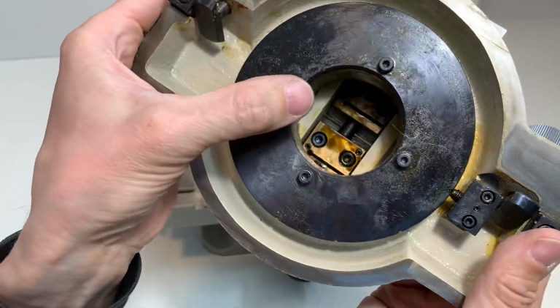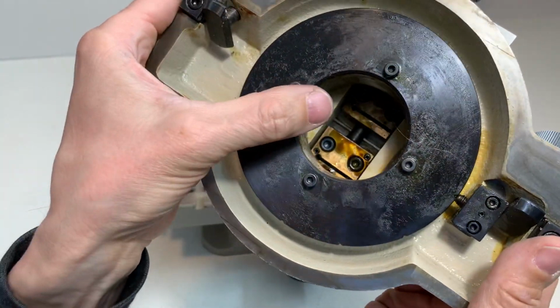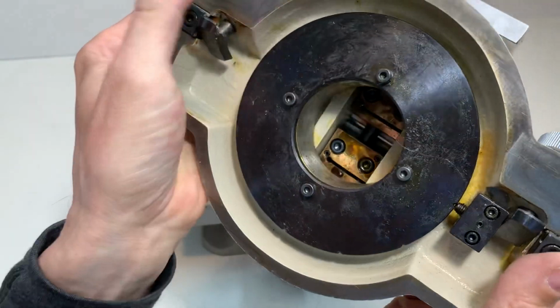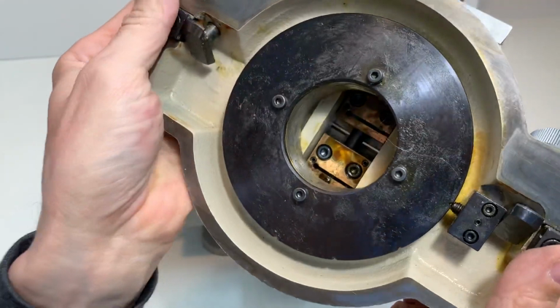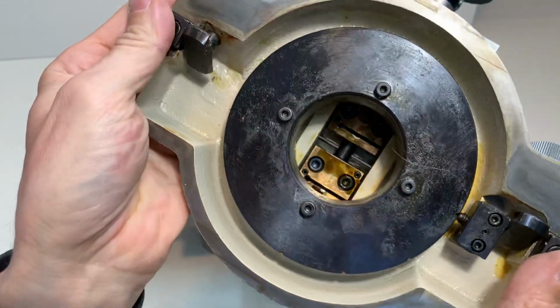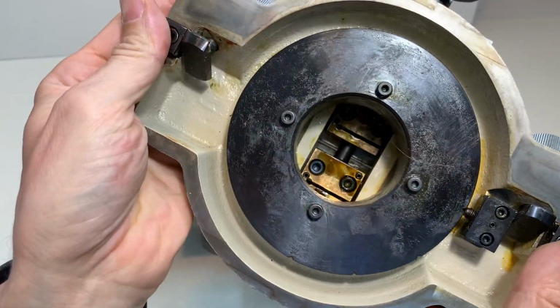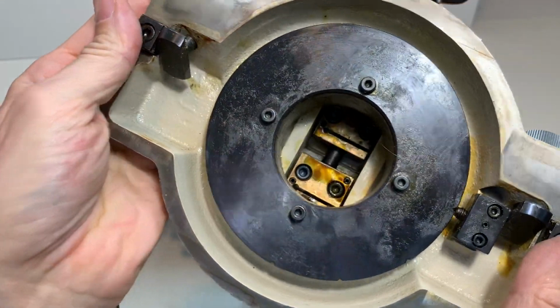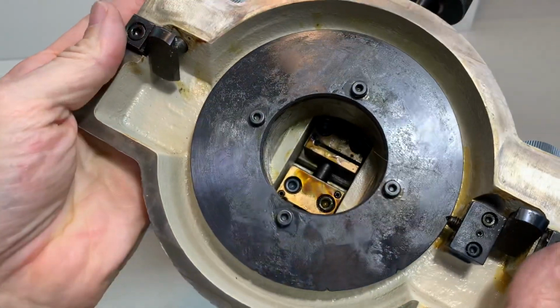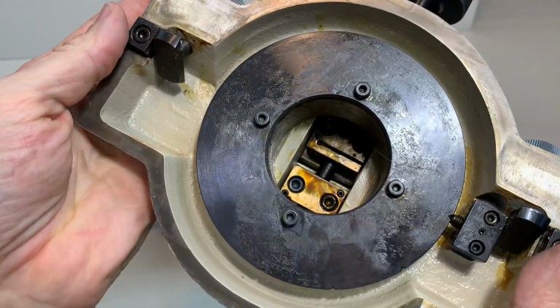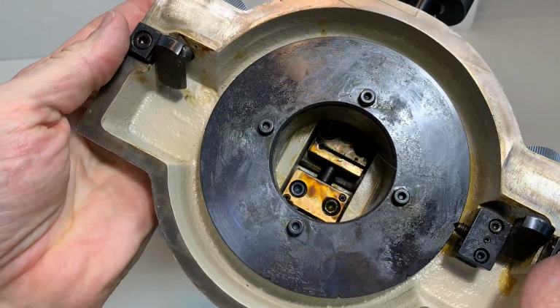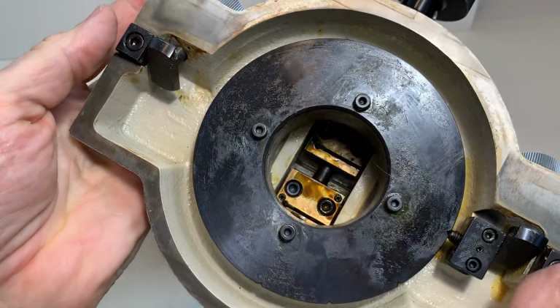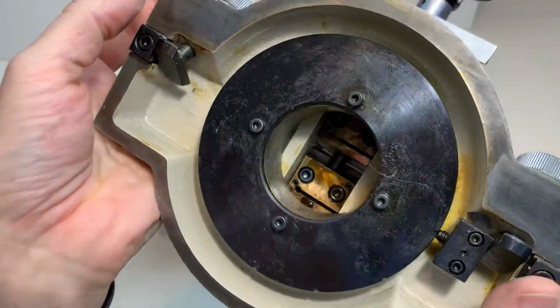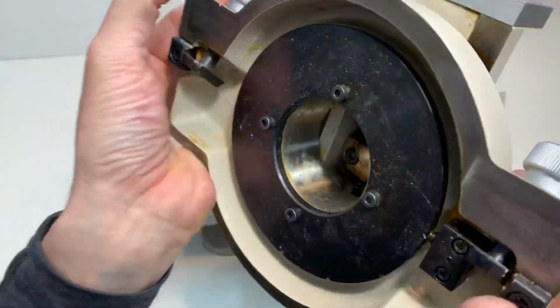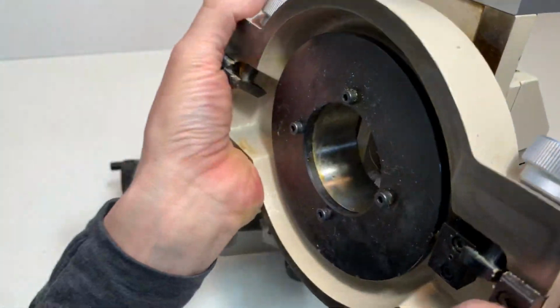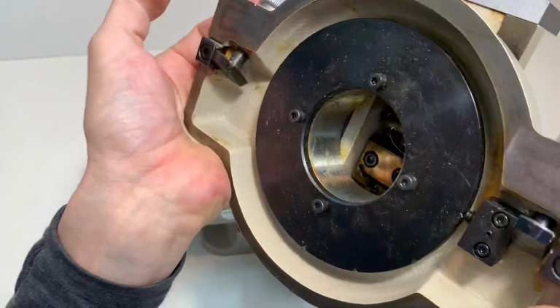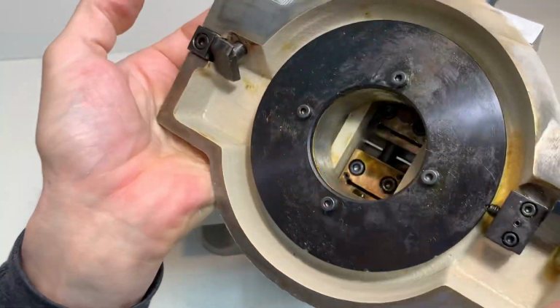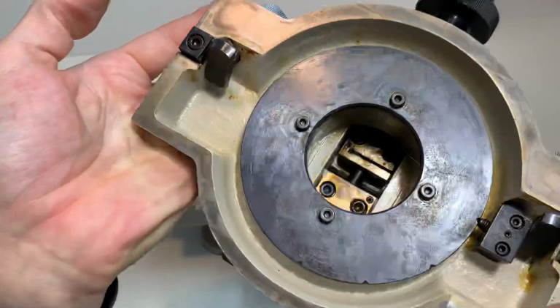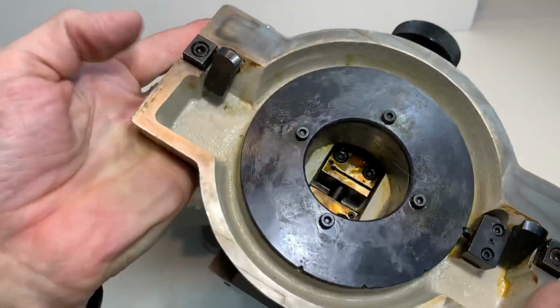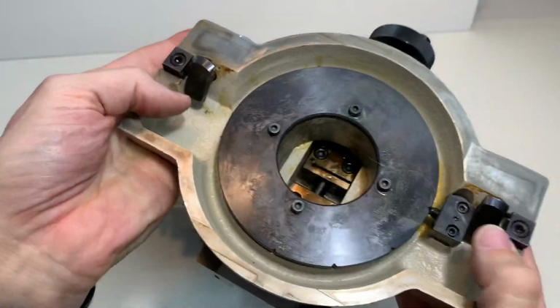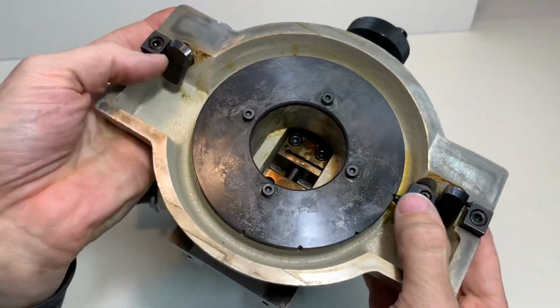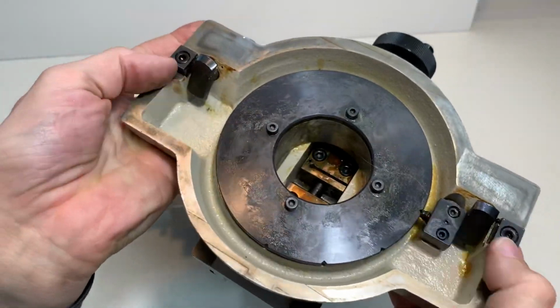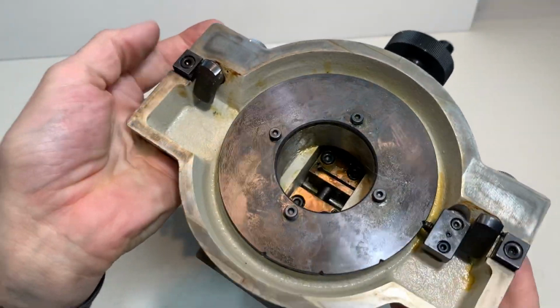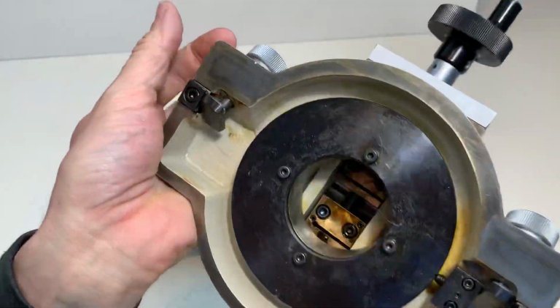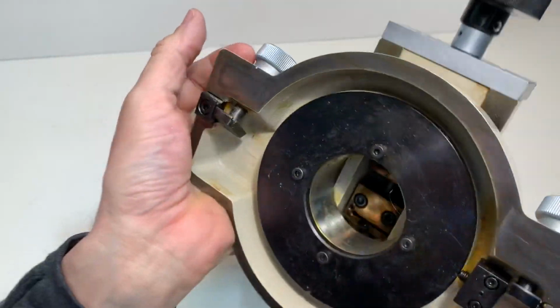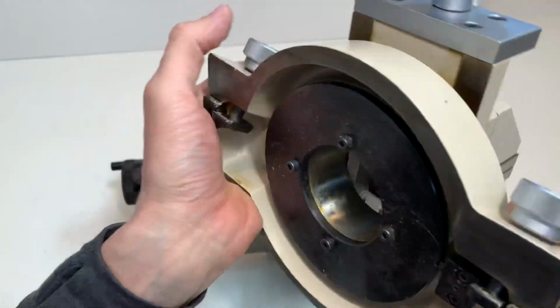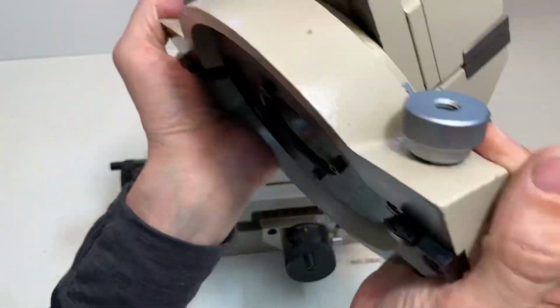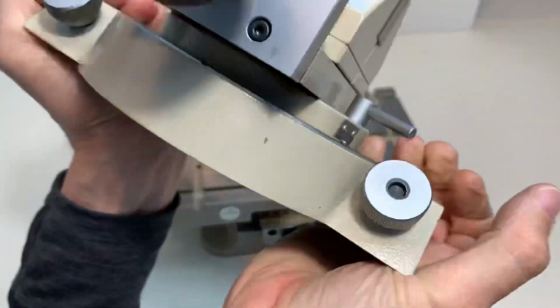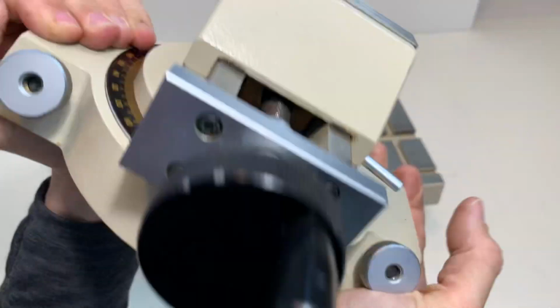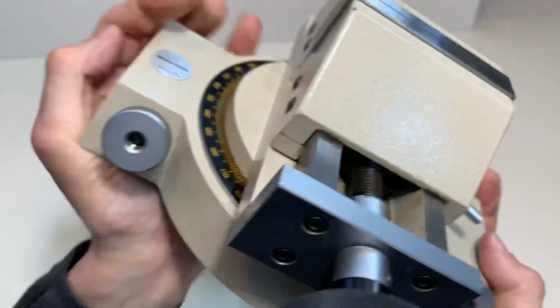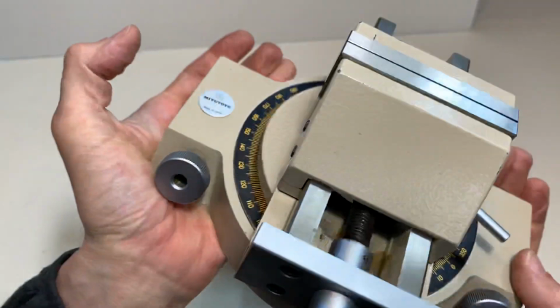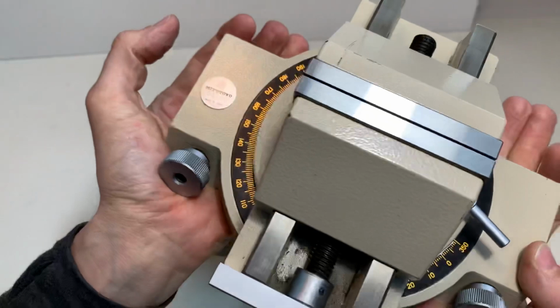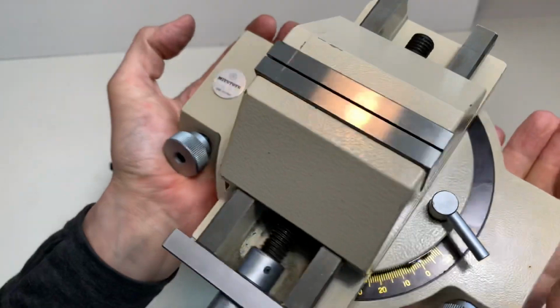There are double nuts in there which are adjustable. Here is the system to connect it to the T grooves in the cross table.